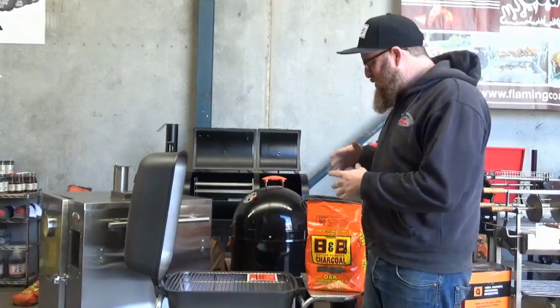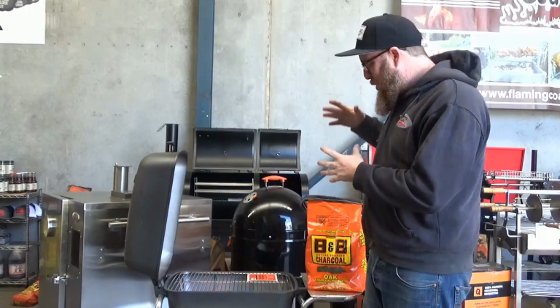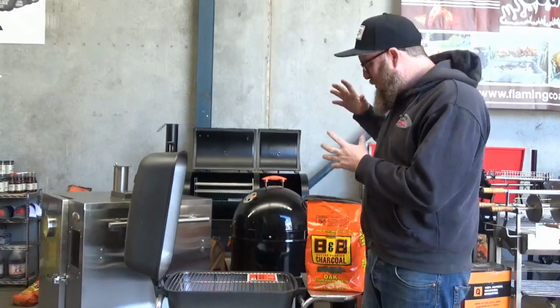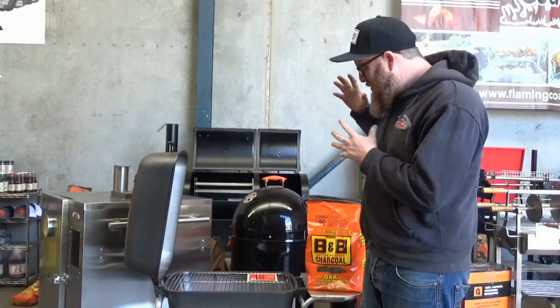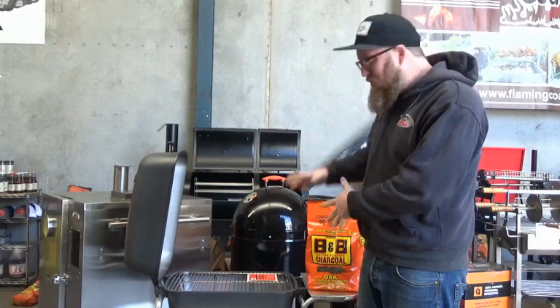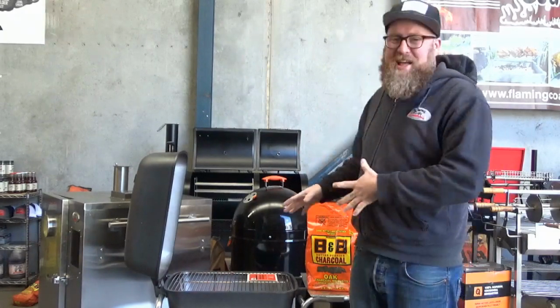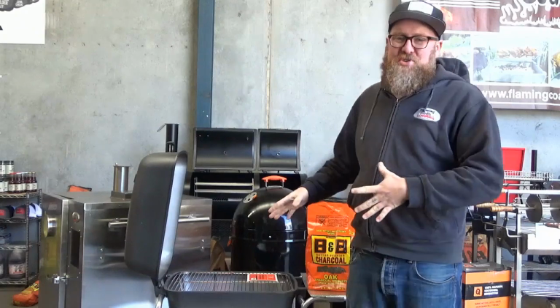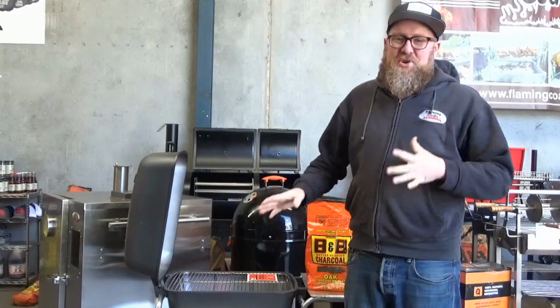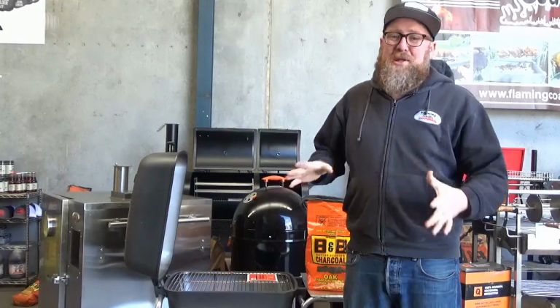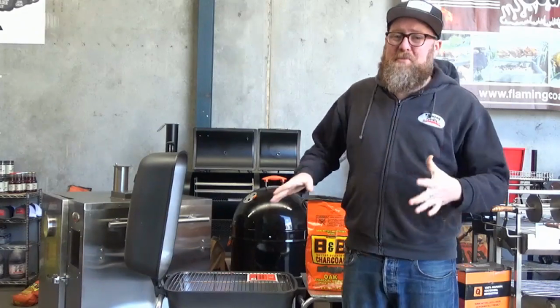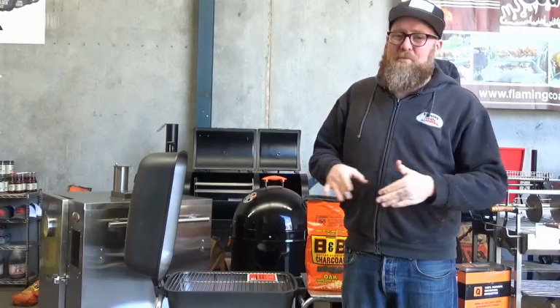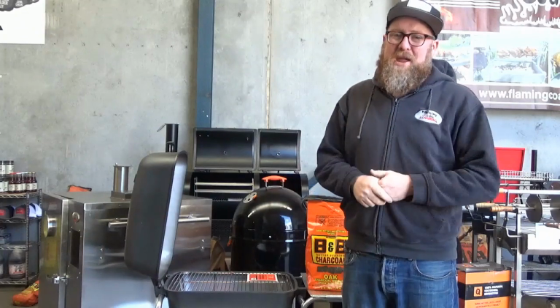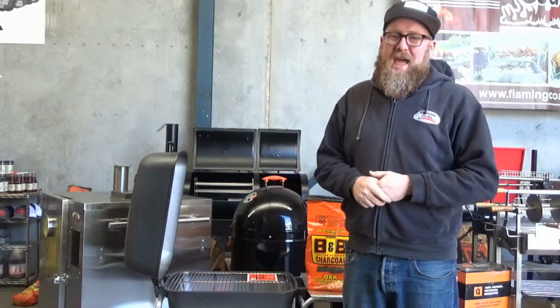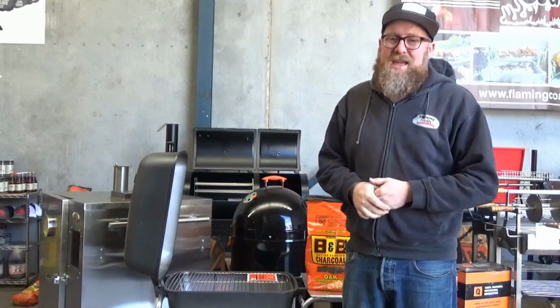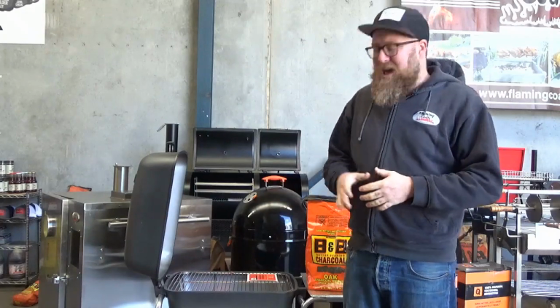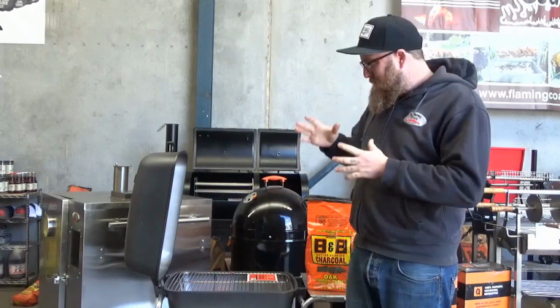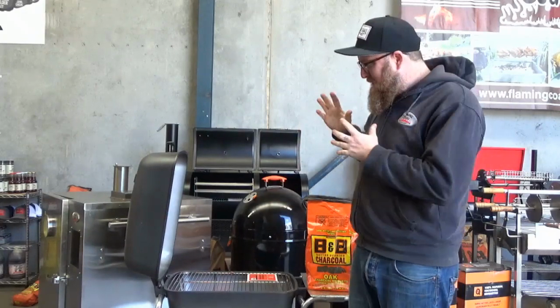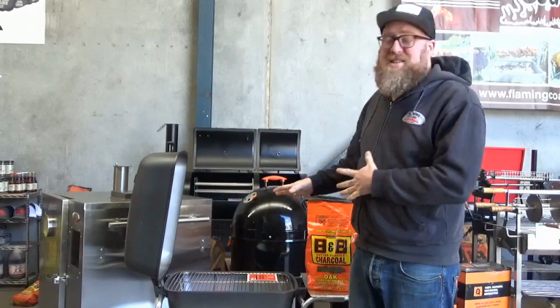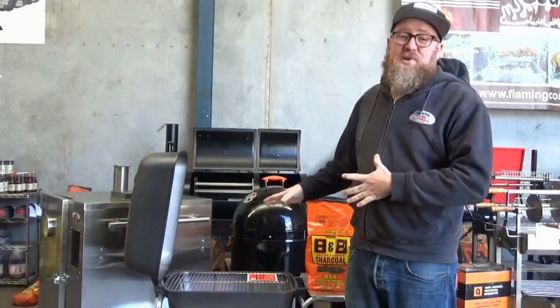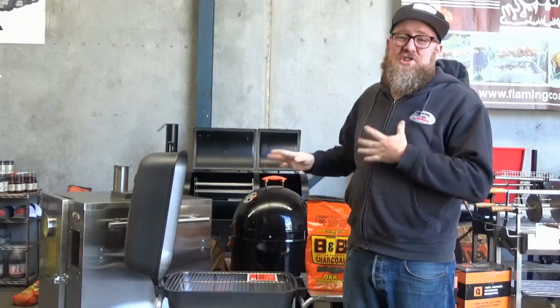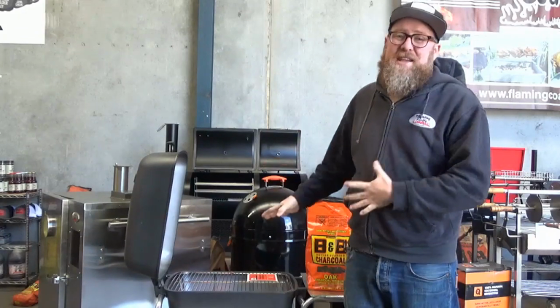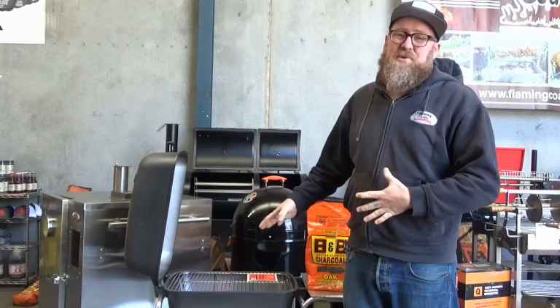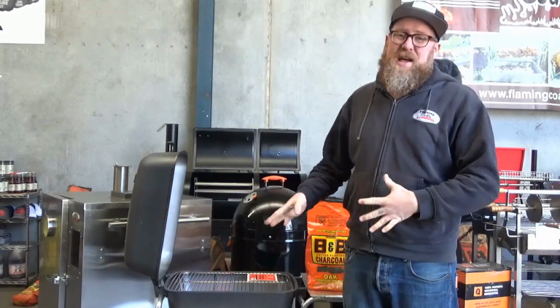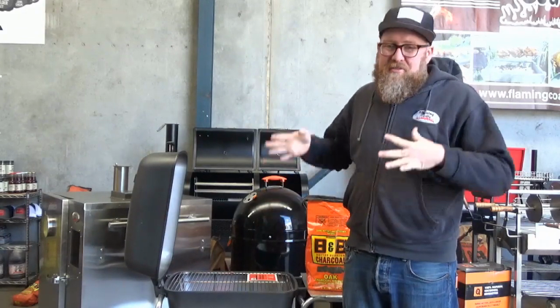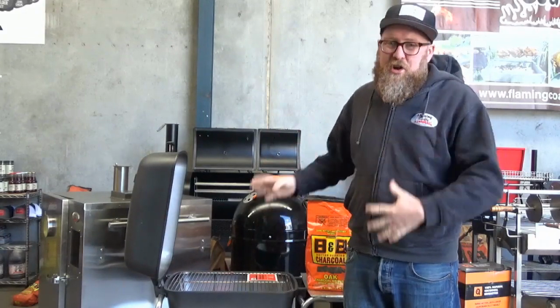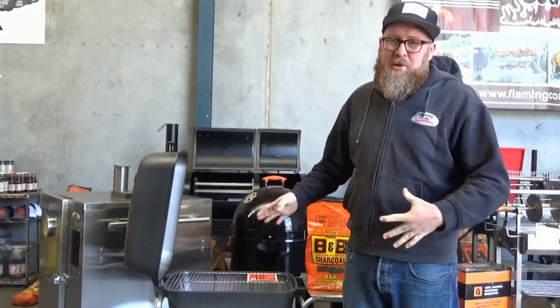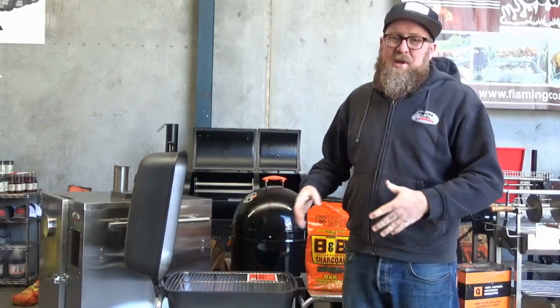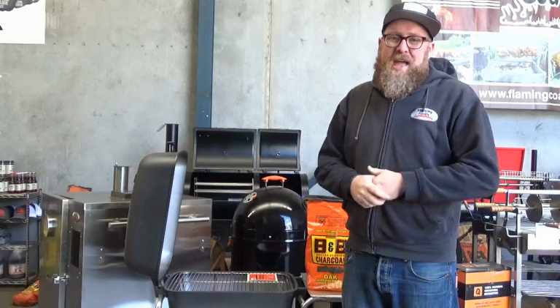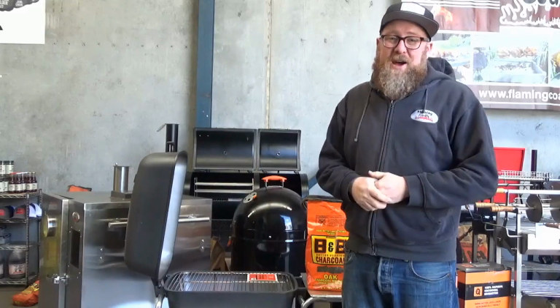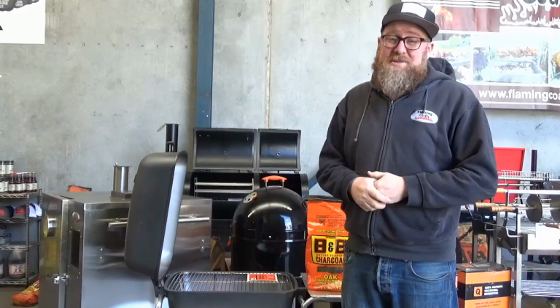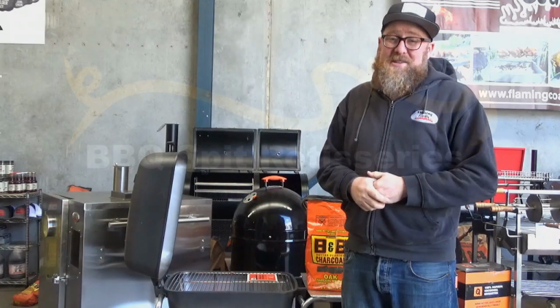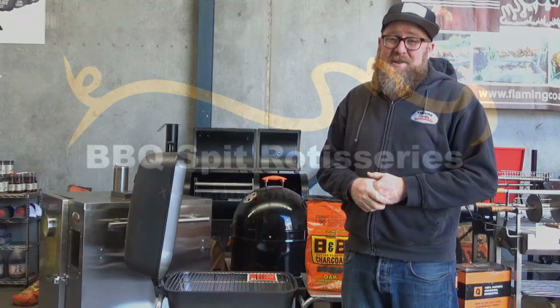Hopefully that shows you a little bit more about PK. Get into store and check these grills out — they're phenomenal. I hope to speak to you soon.